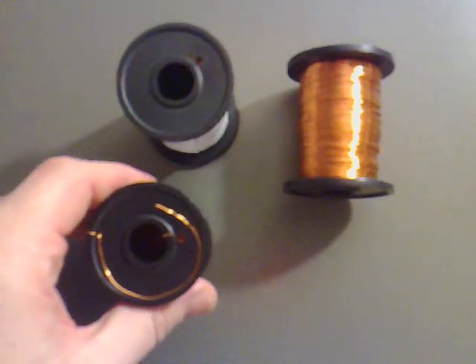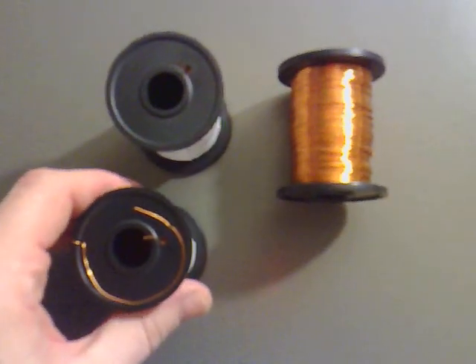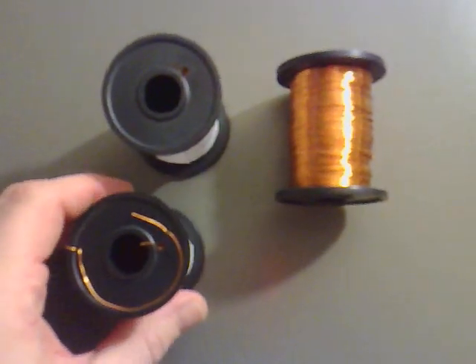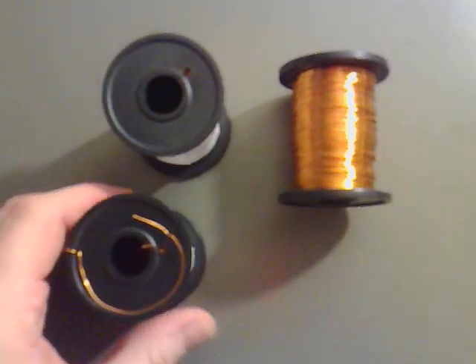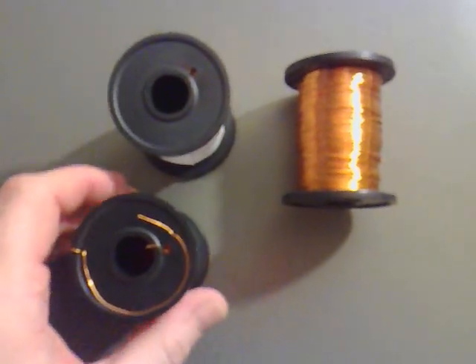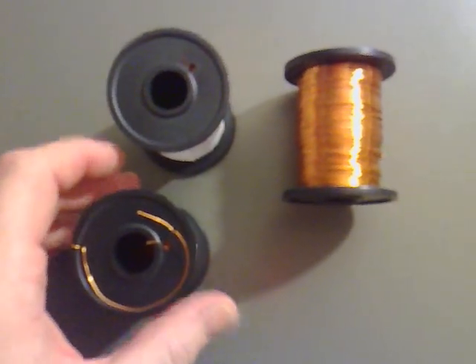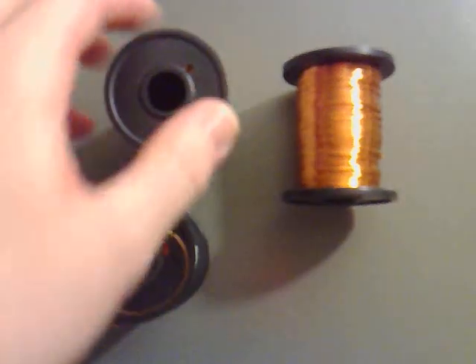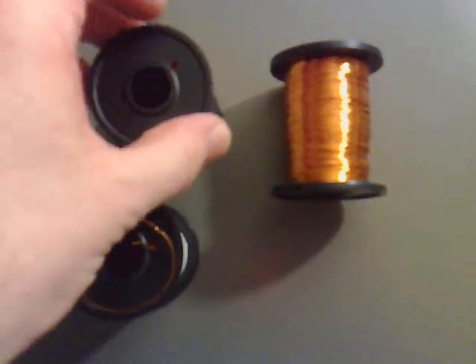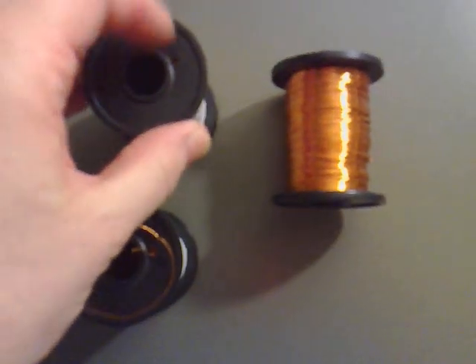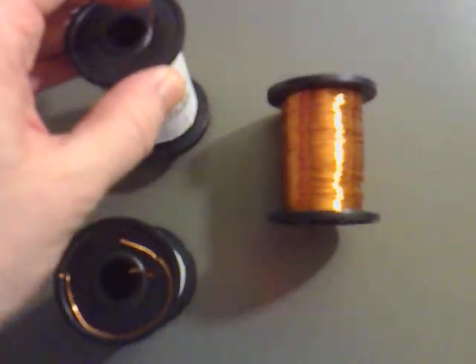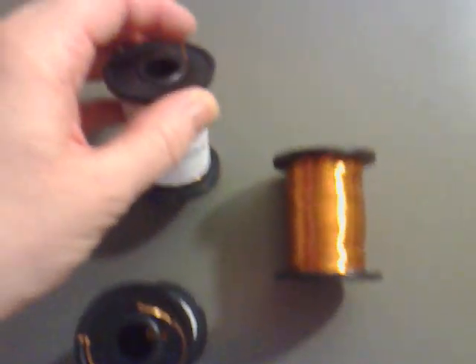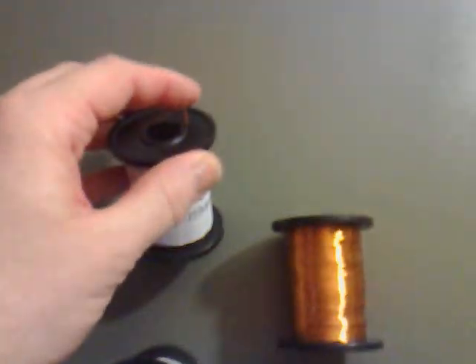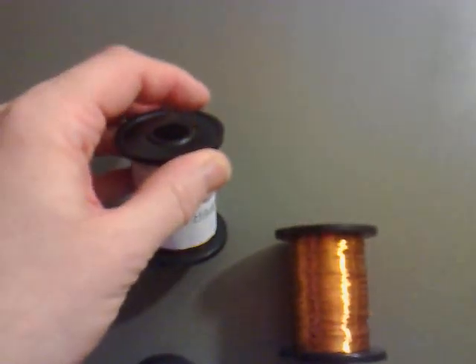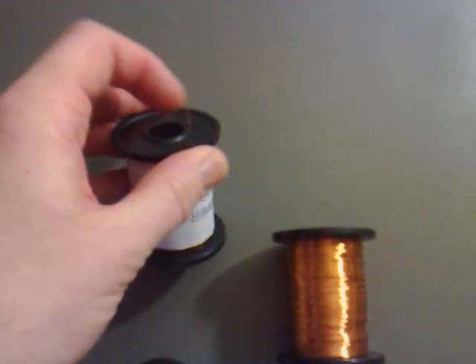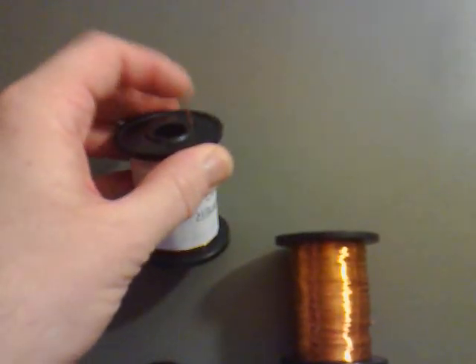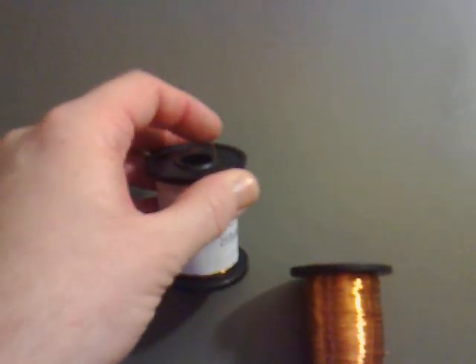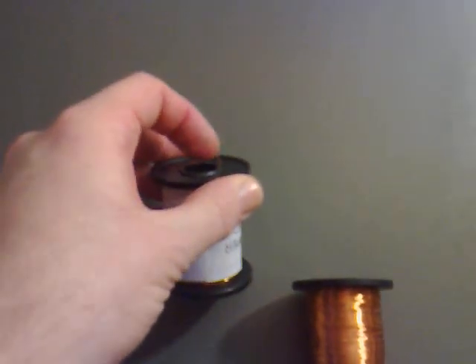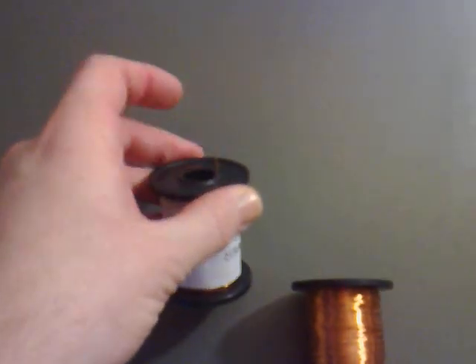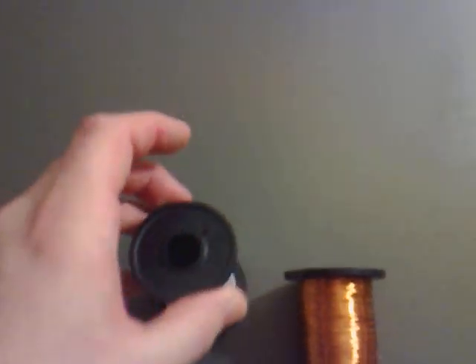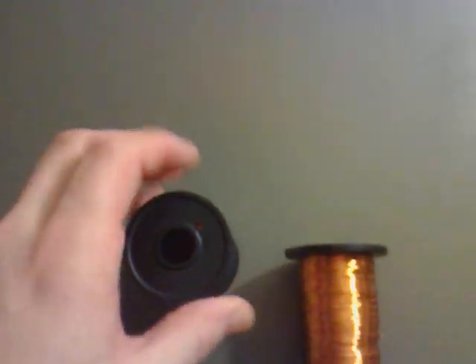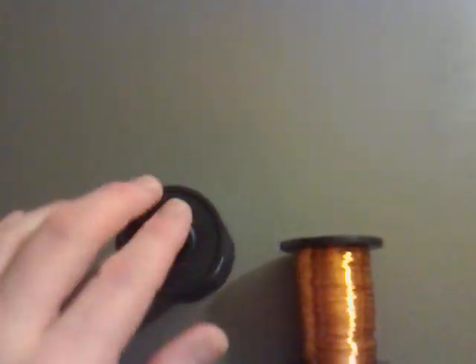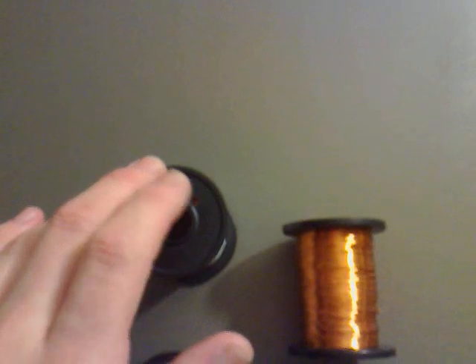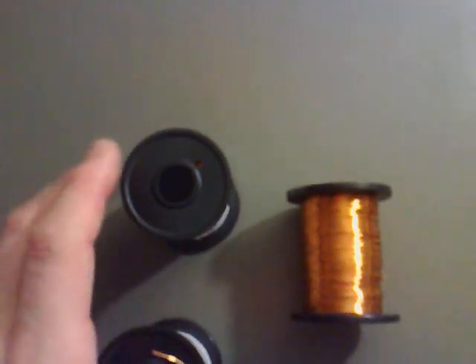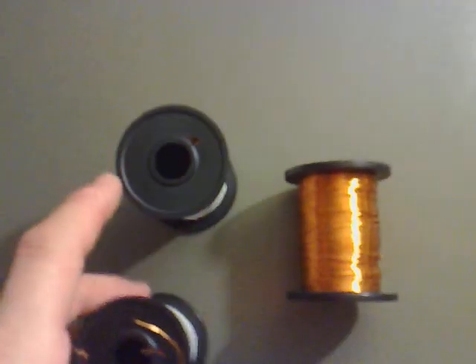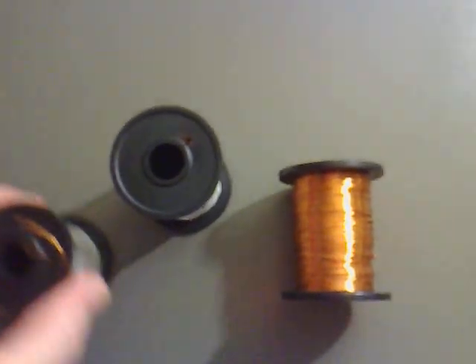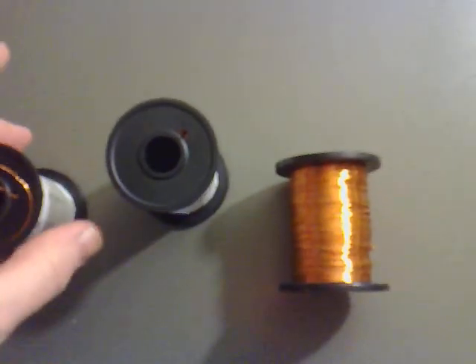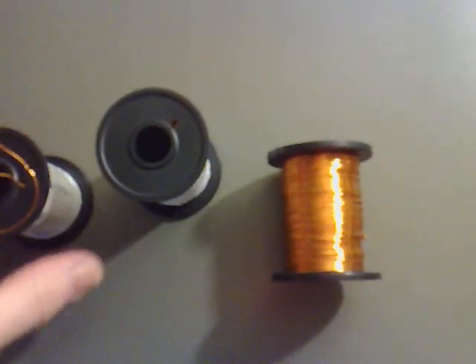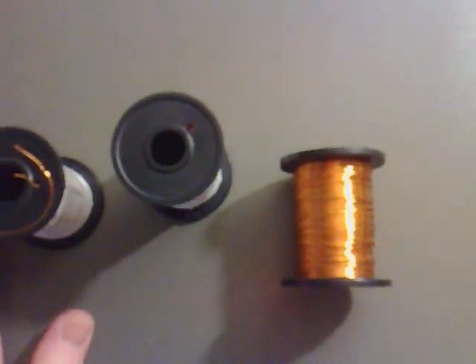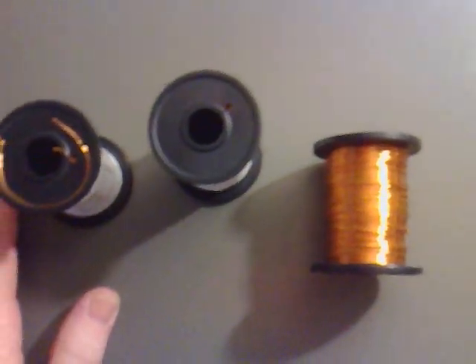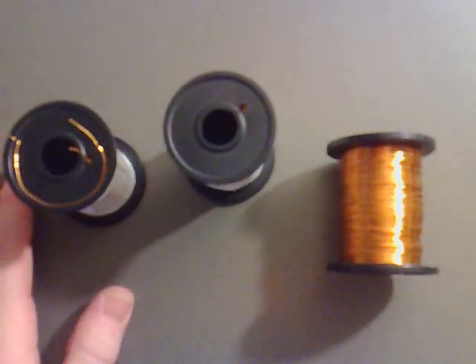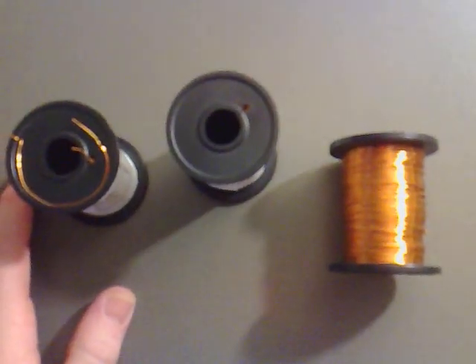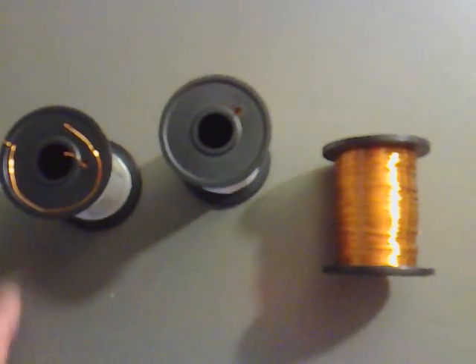So it's made the job a lot easier, I think, by sourcing the ones that have already got the two sides of the coil exposed — that's great.